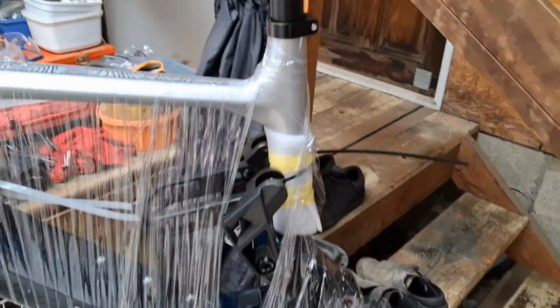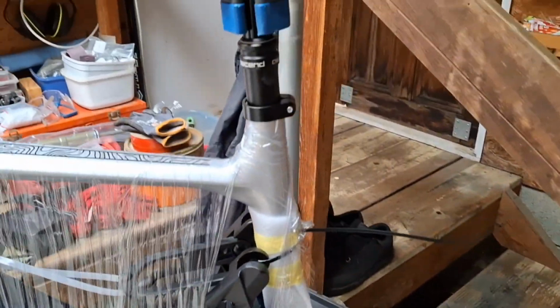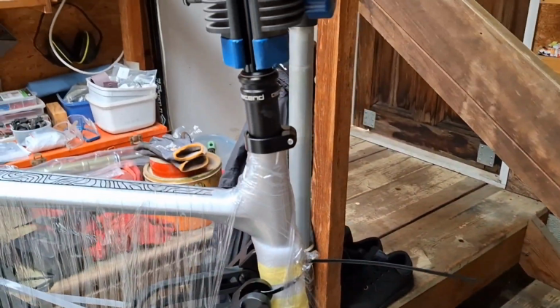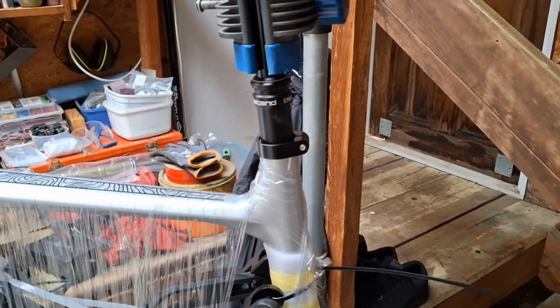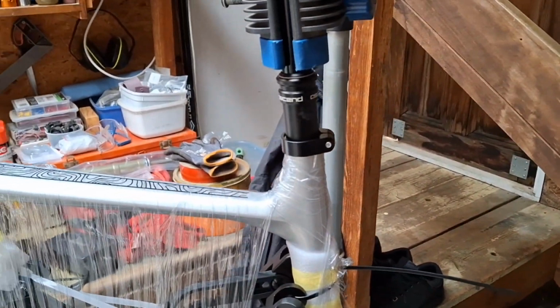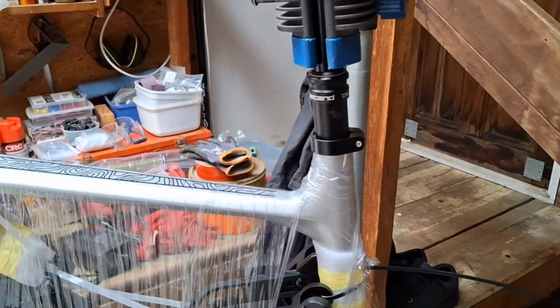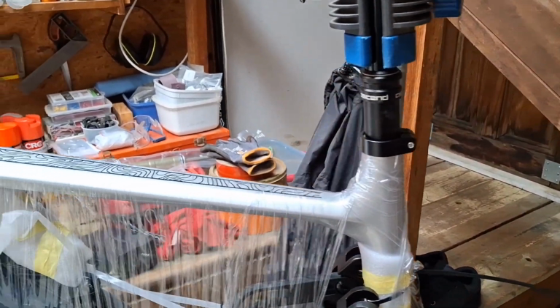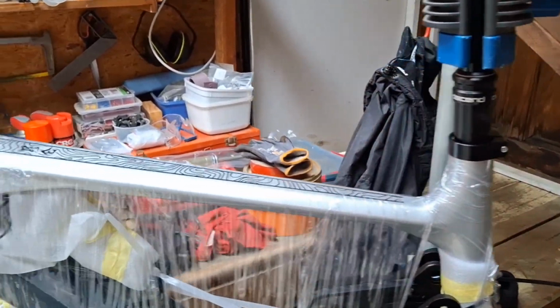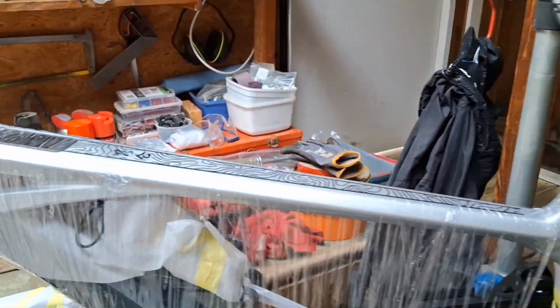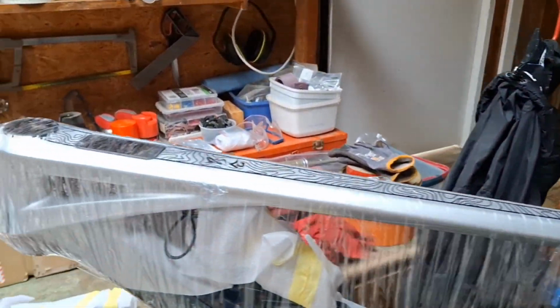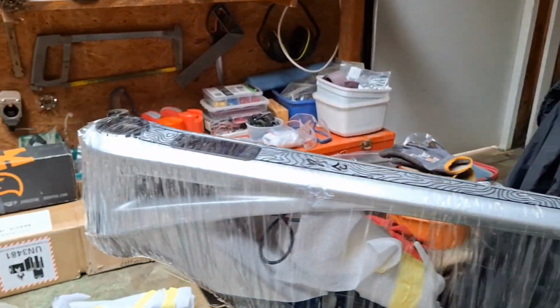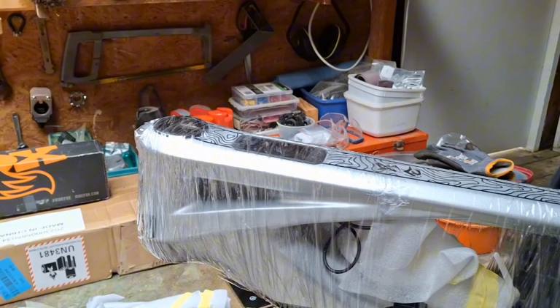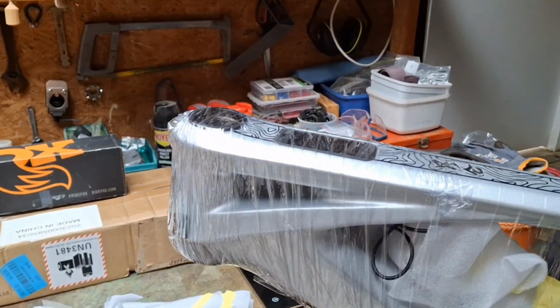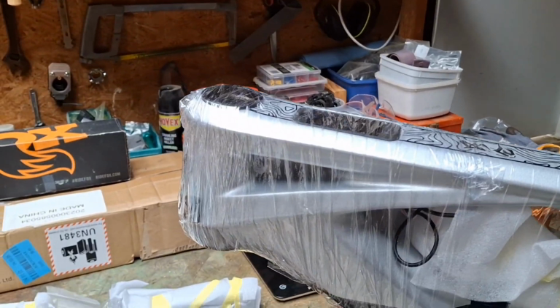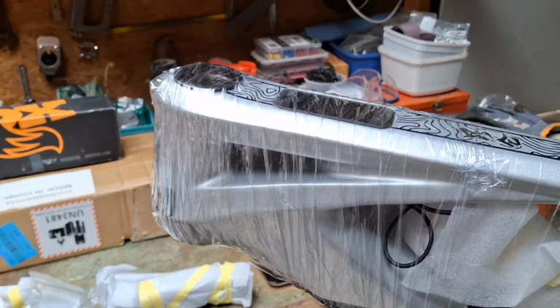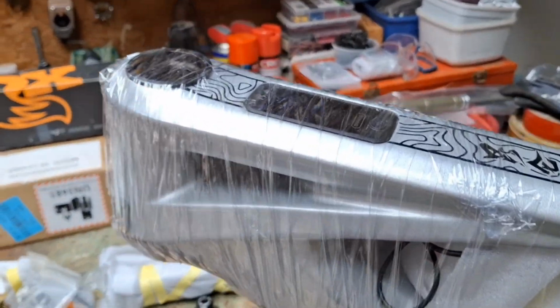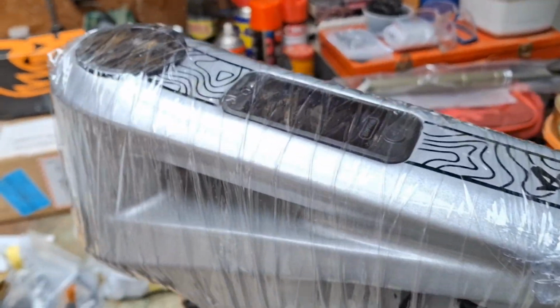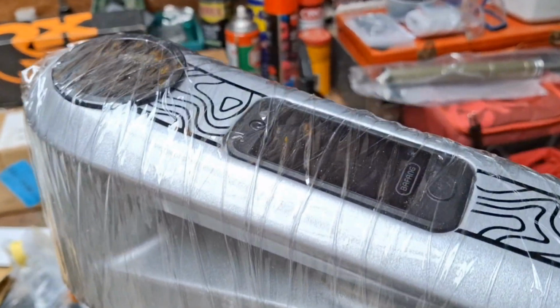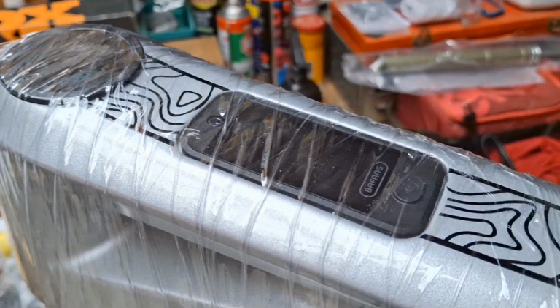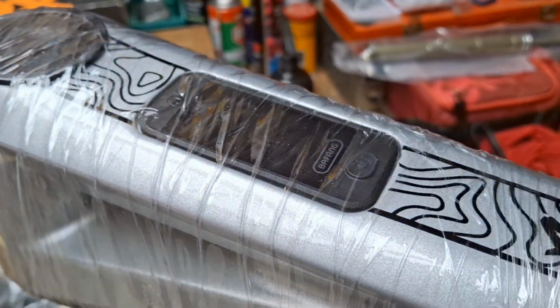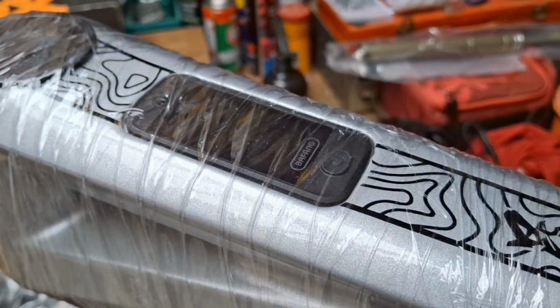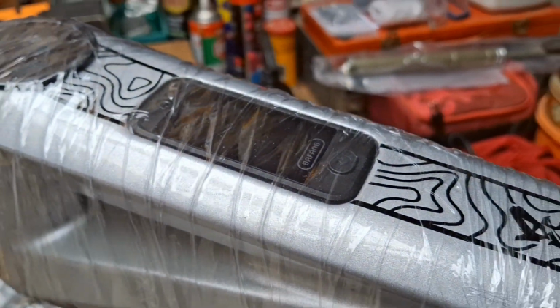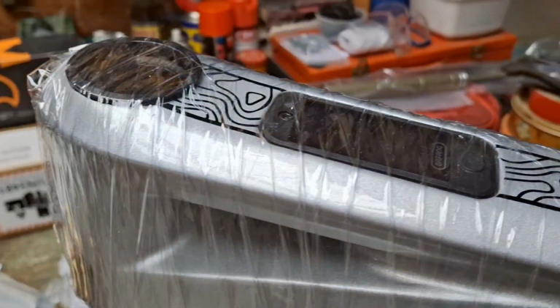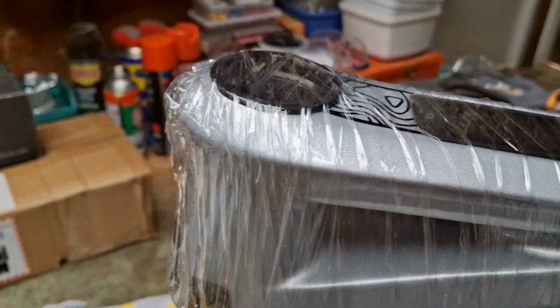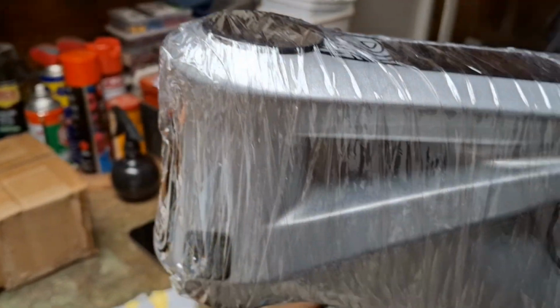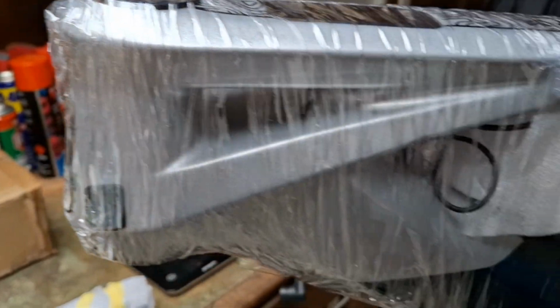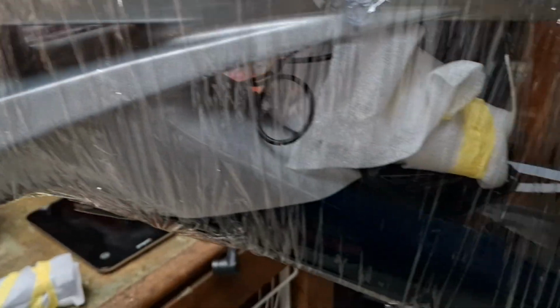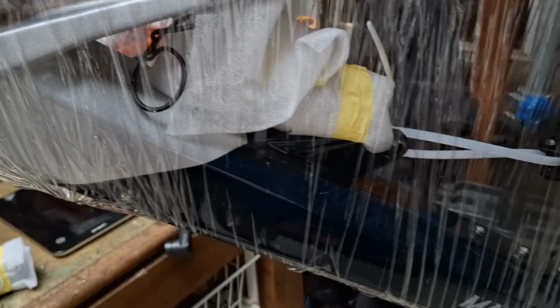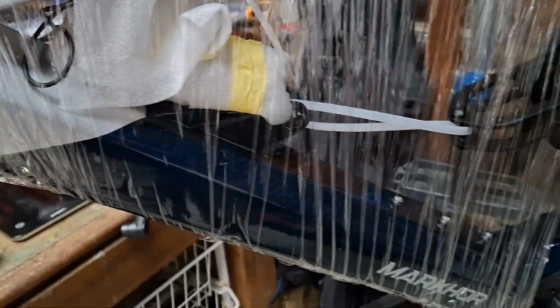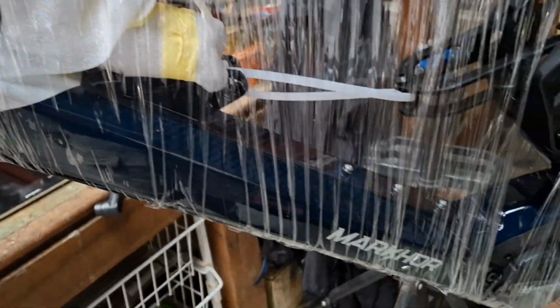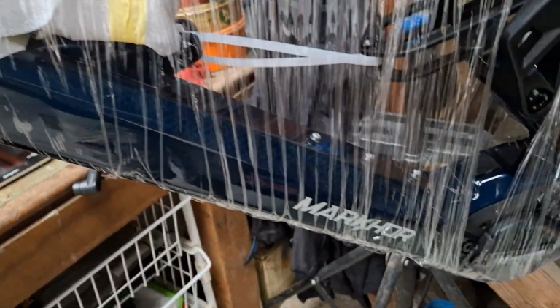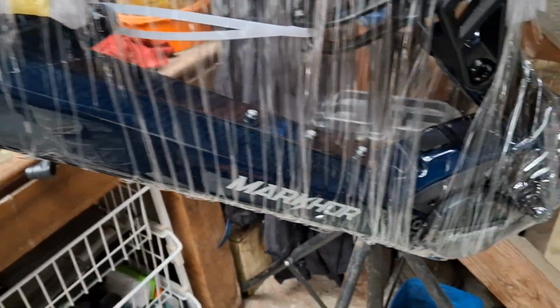It comes fully packaged, wrapped quite well. It's got a top display — a Bafang top display, which is quite nice. Blue.